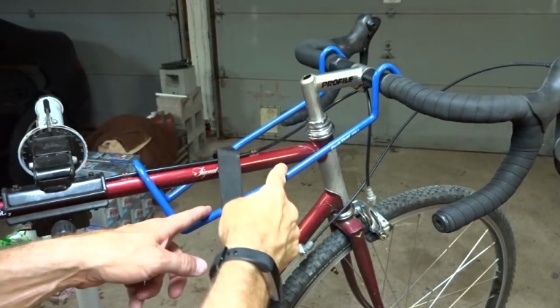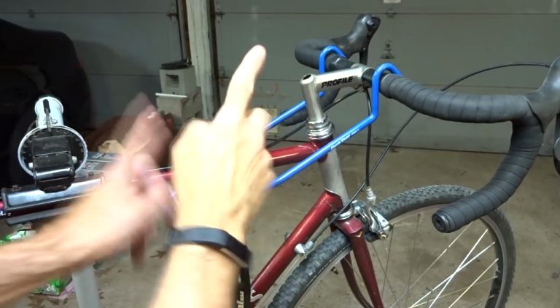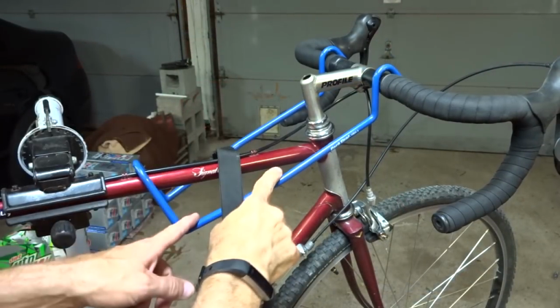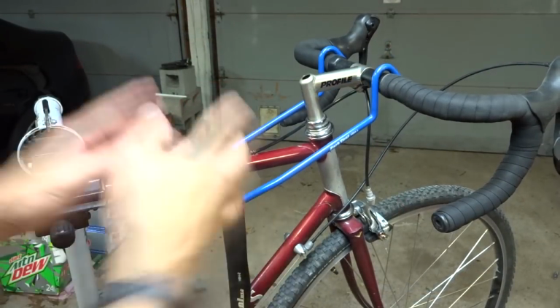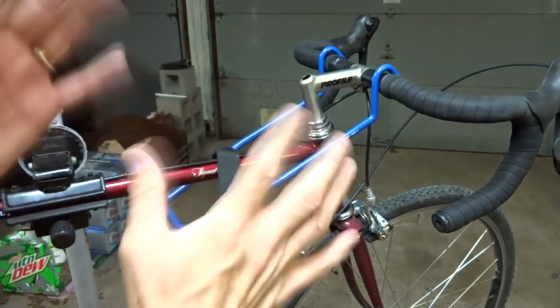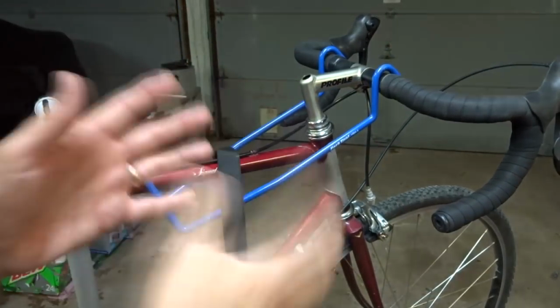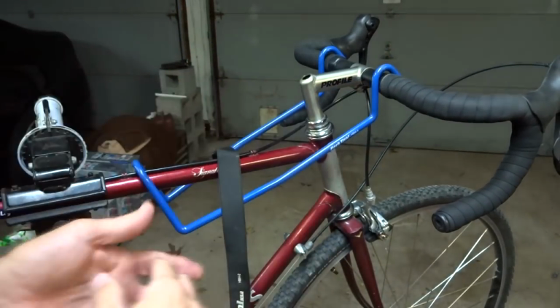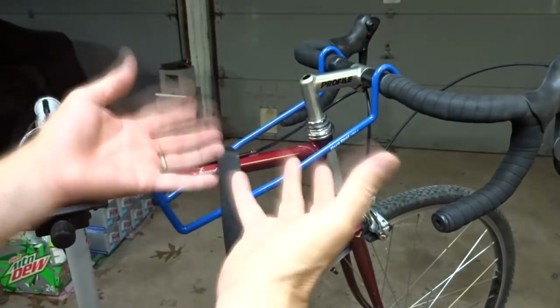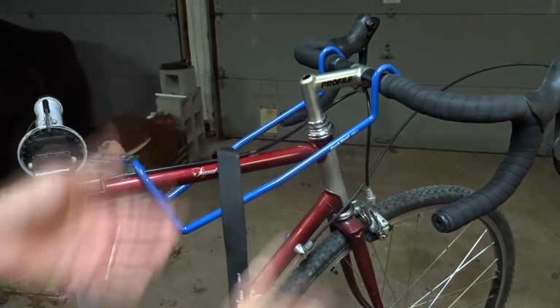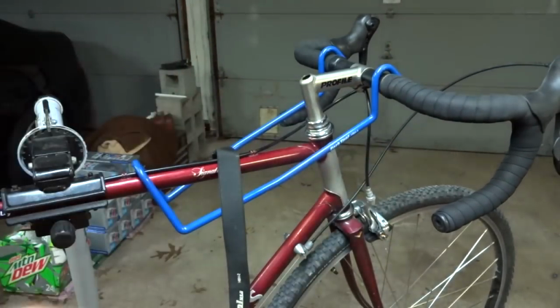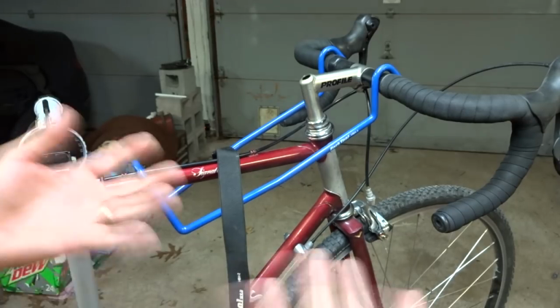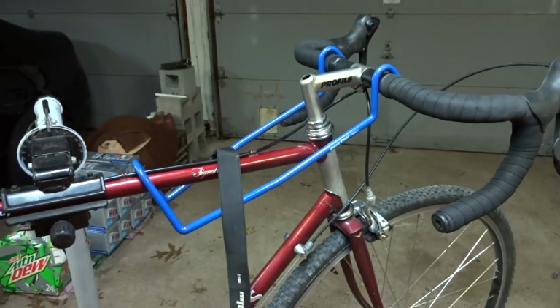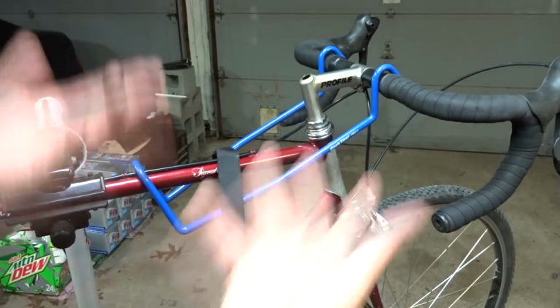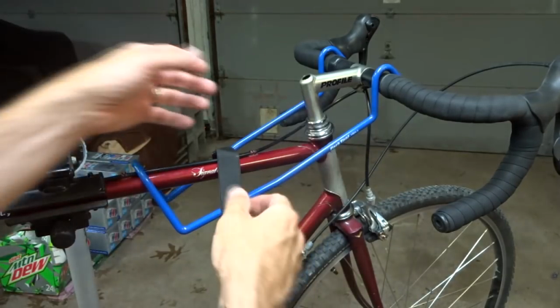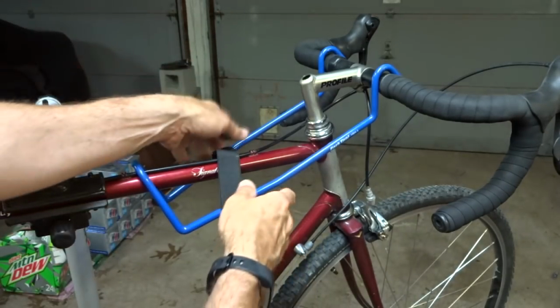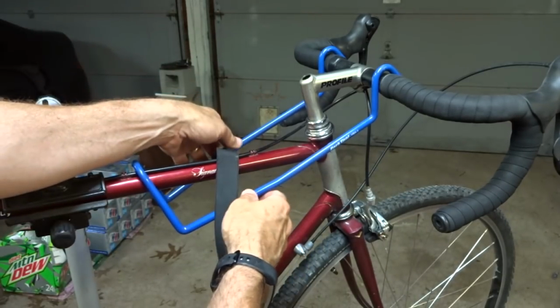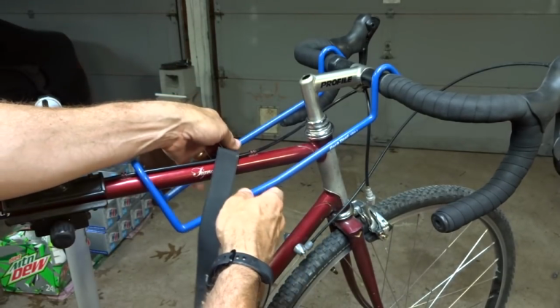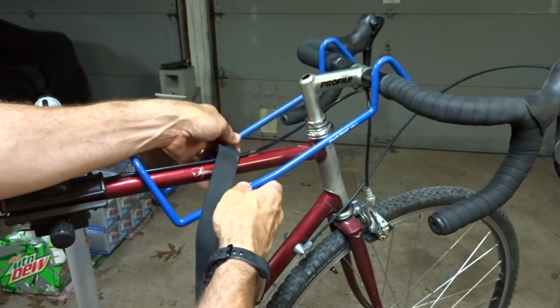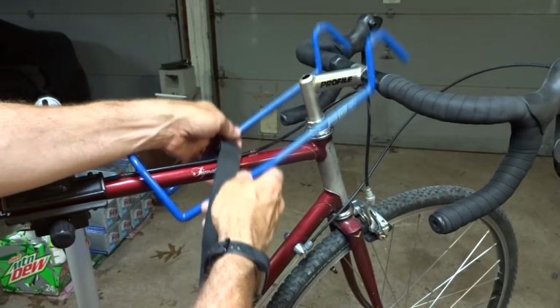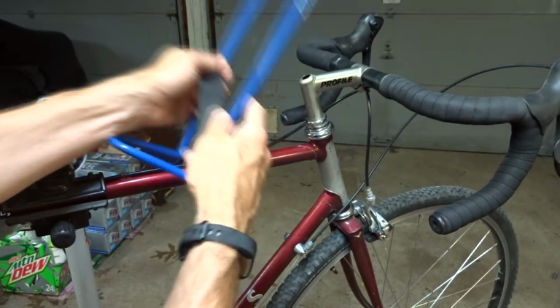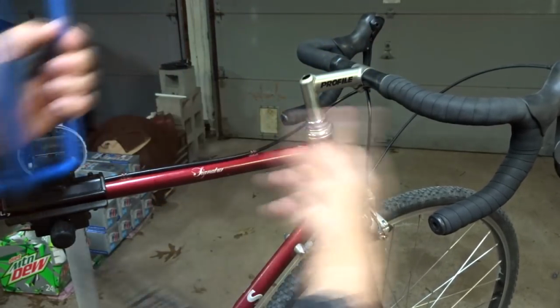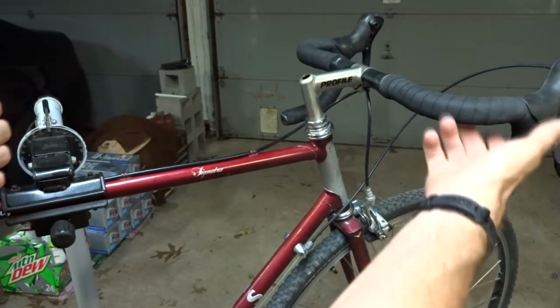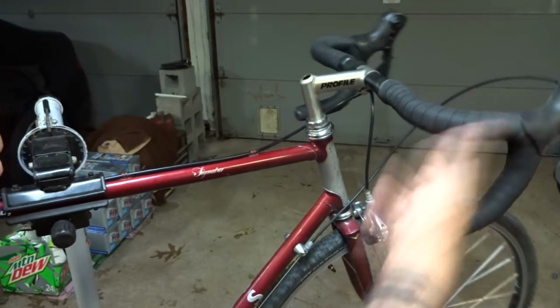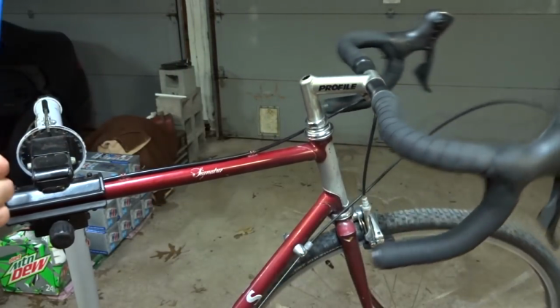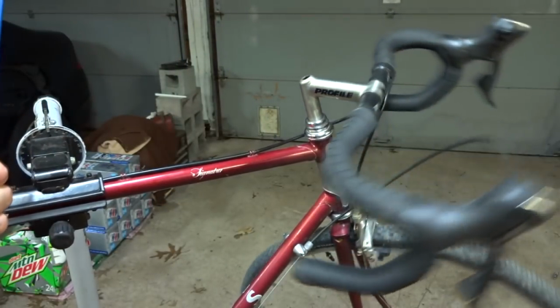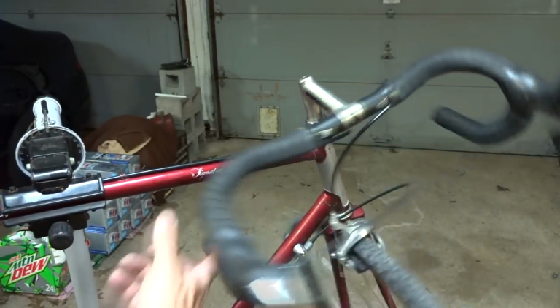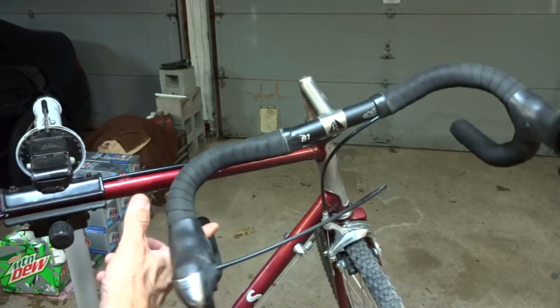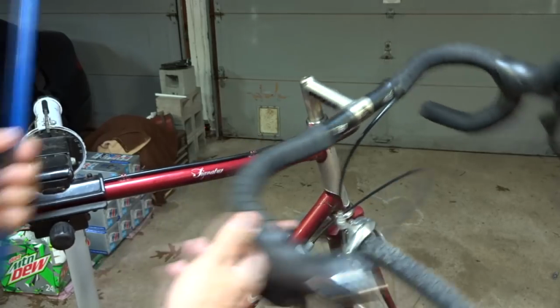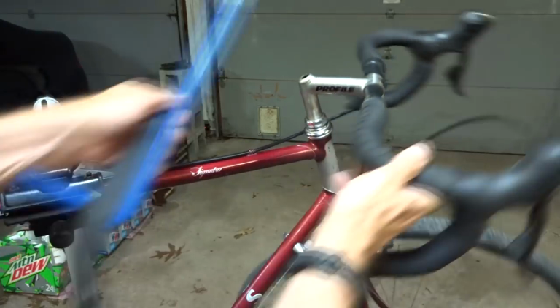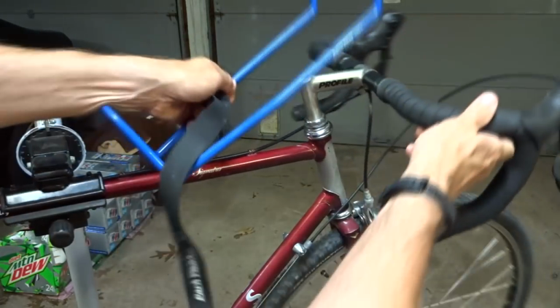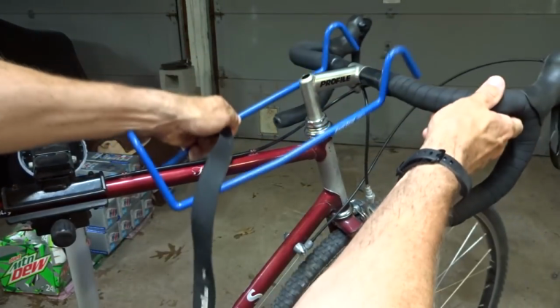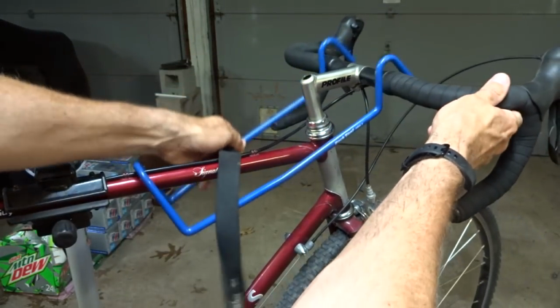It's this. I often get people asking, what's that blue thing on your handlebars? Well, it's a handlebar holder tool. What does it do? It keeps the handlebars from flopping over like this as you're trying to work on the bike.